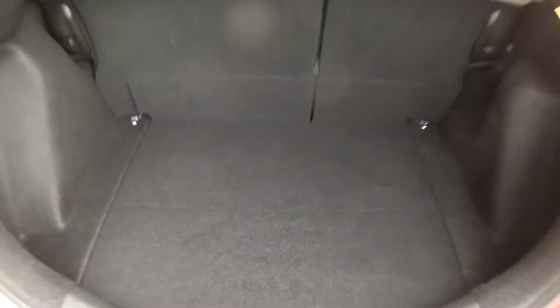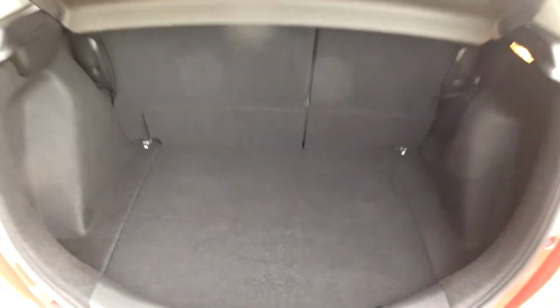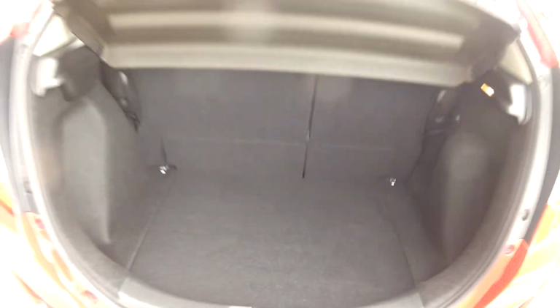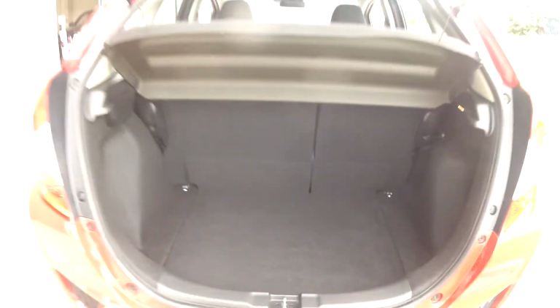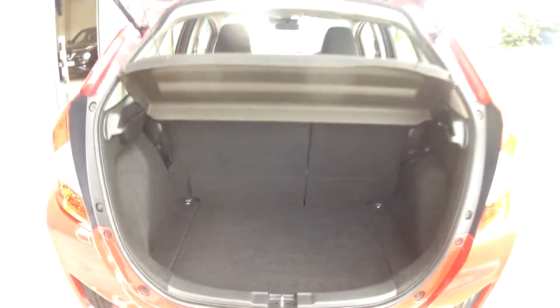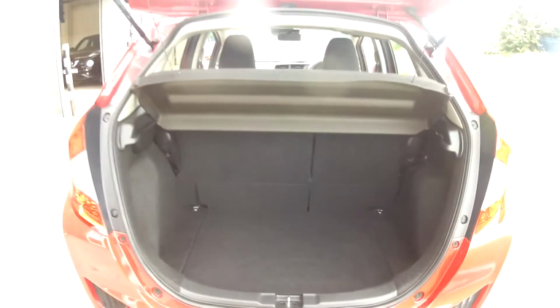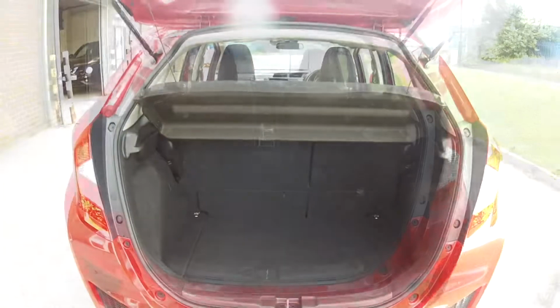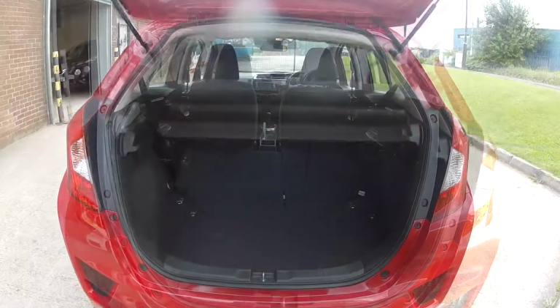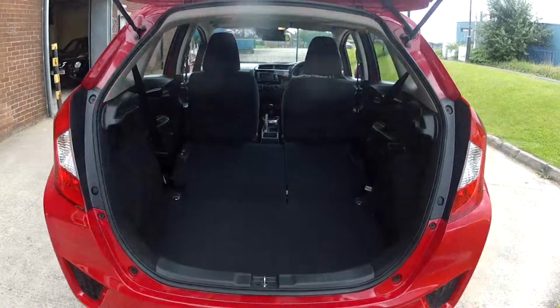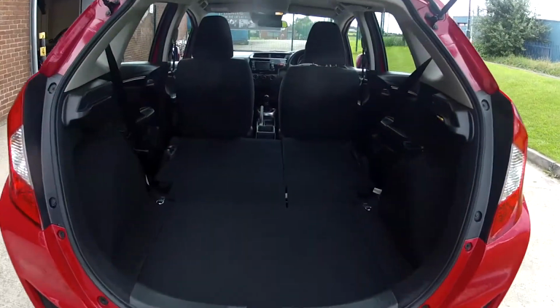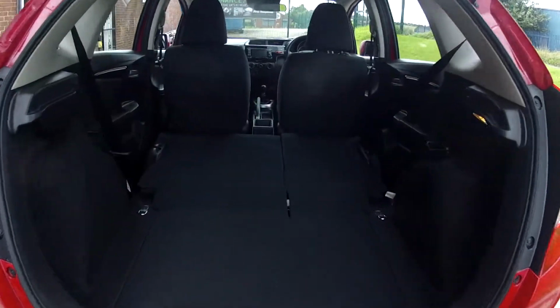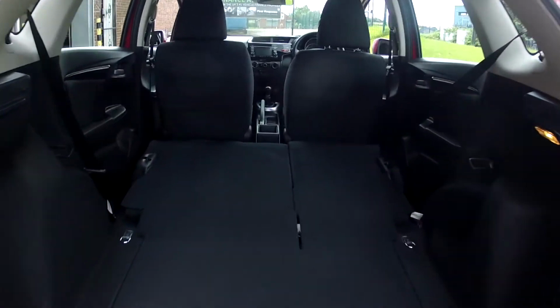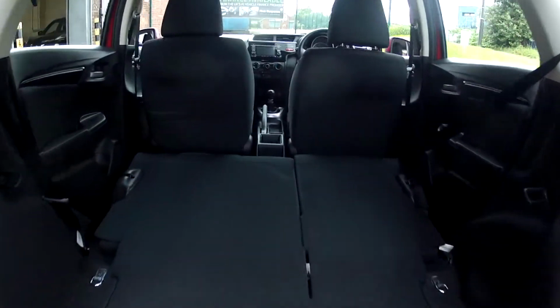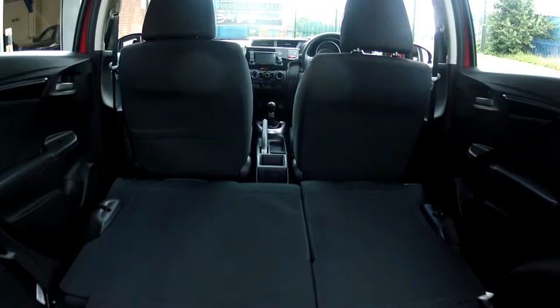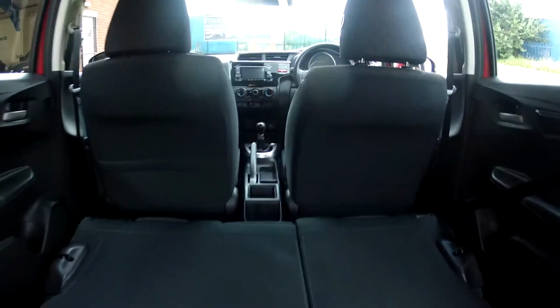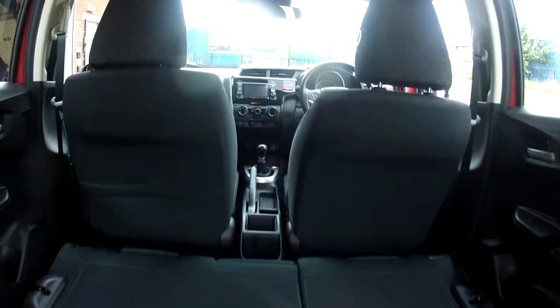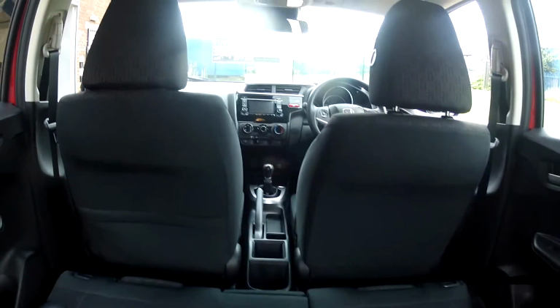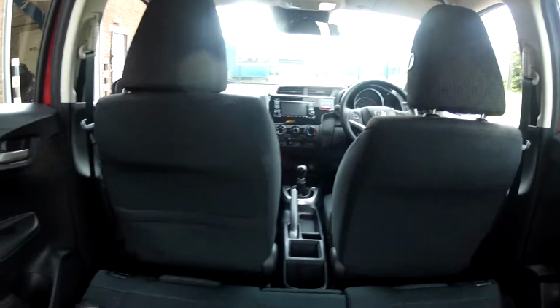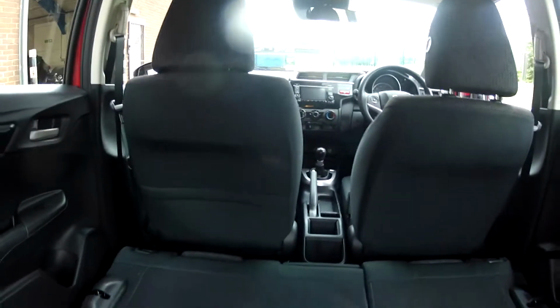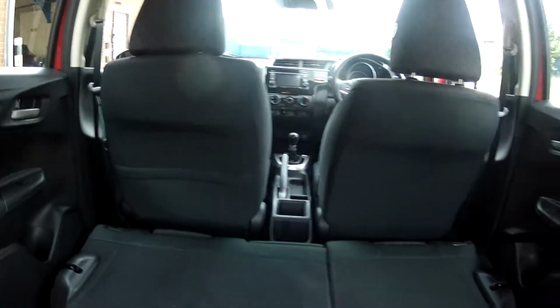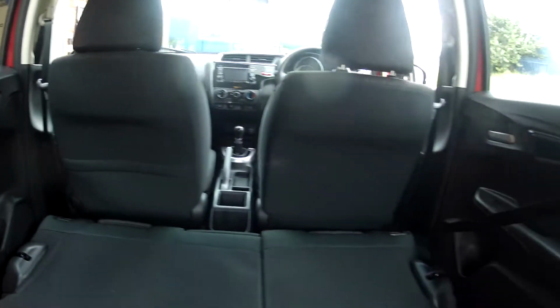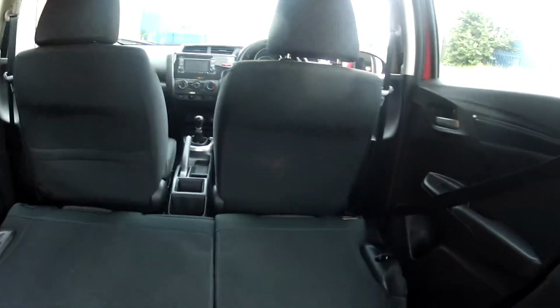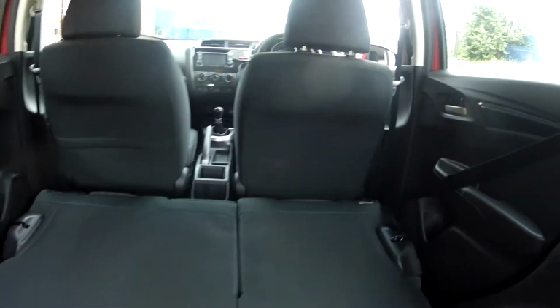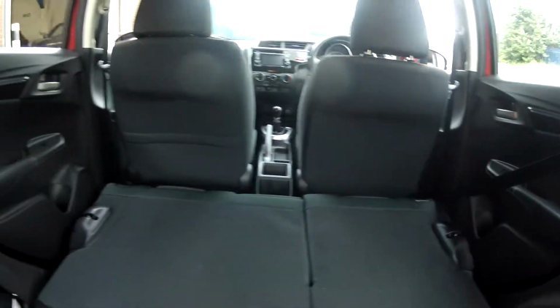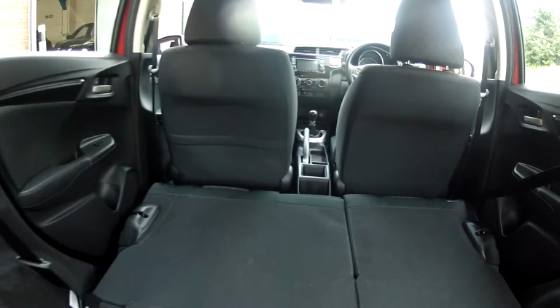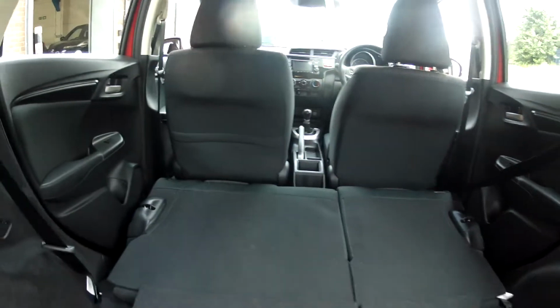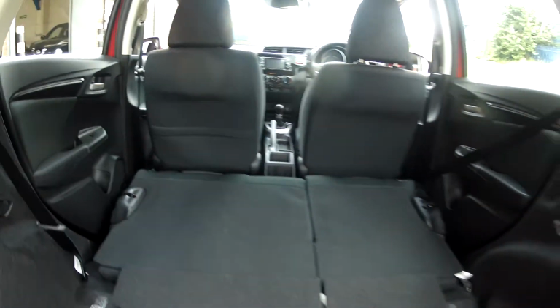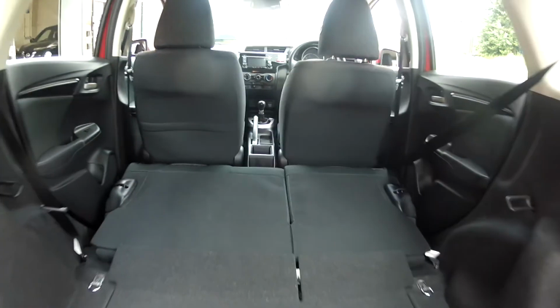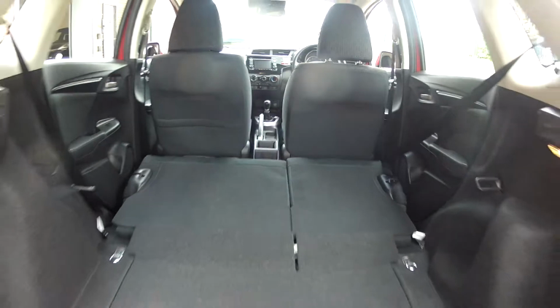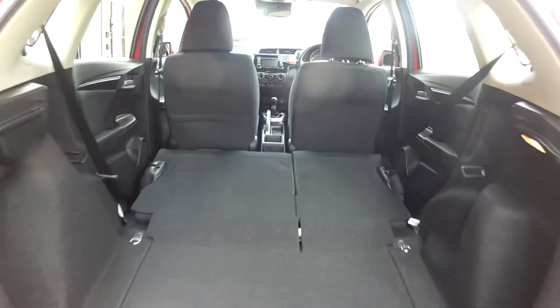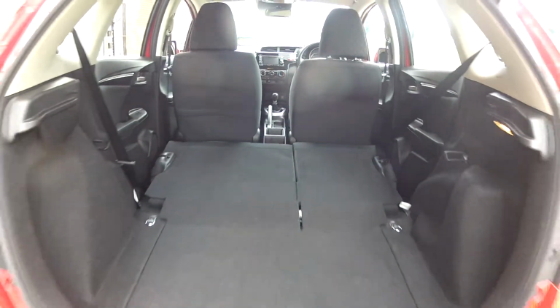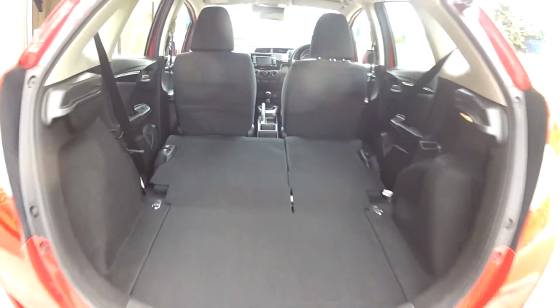If you do need extra space, just fold those rear seats down and the boot is absolutely cavernous. So if you're out and about buying yourself a new TV, you can certainly make room in the car to get it all home.